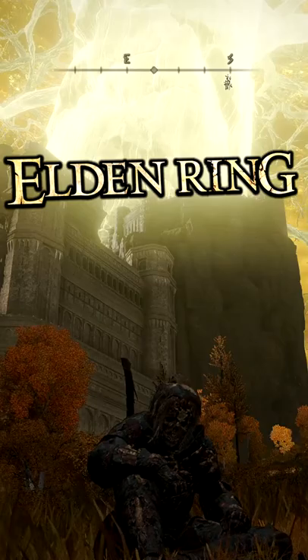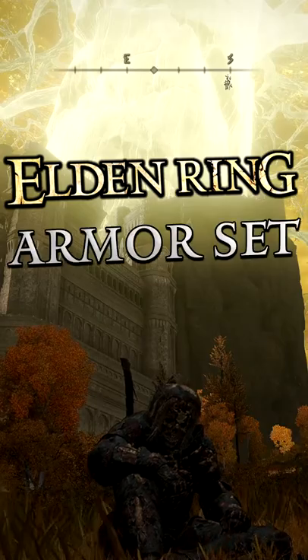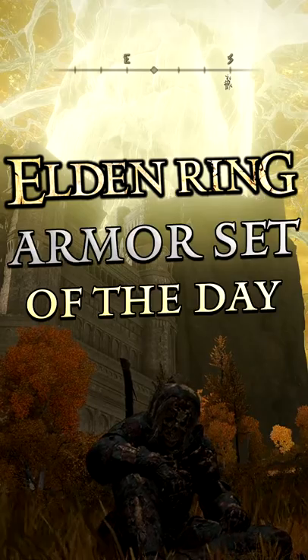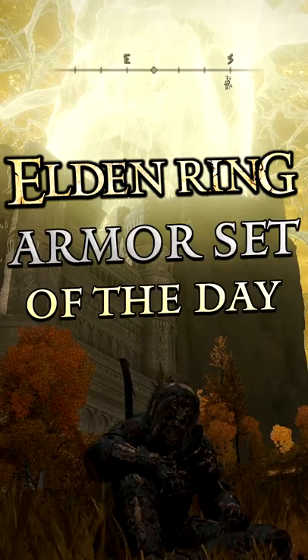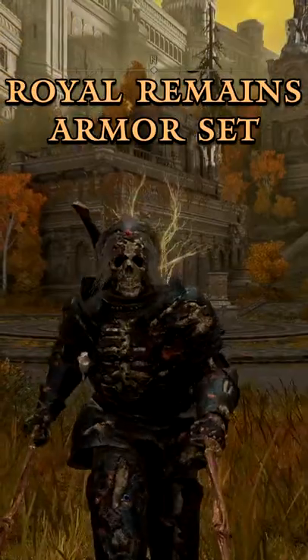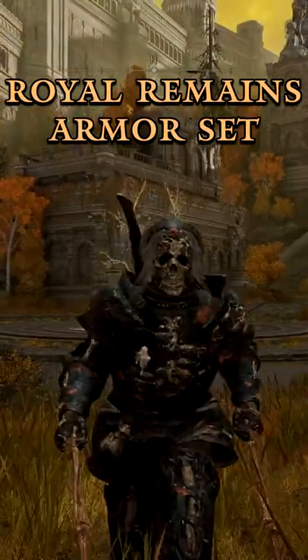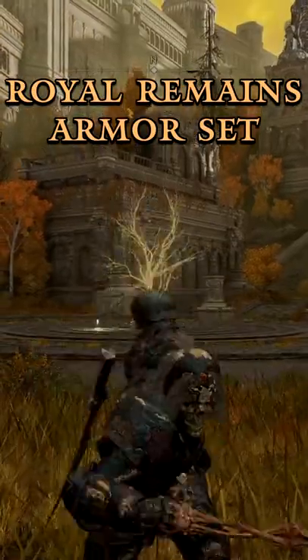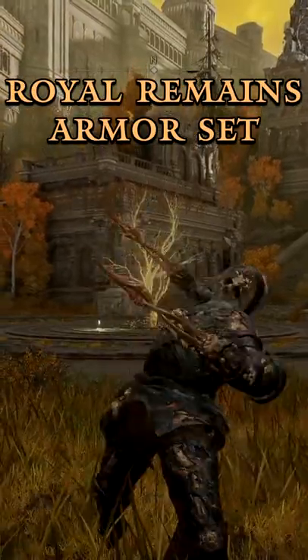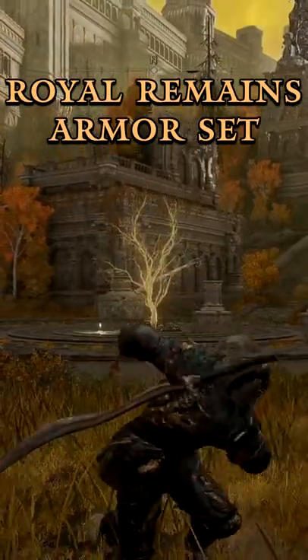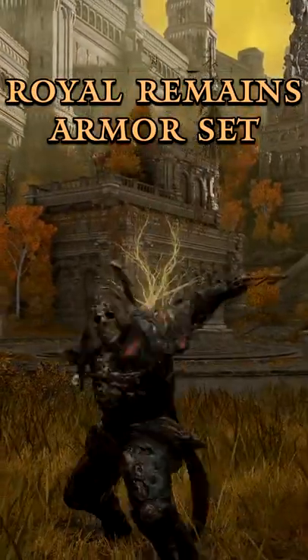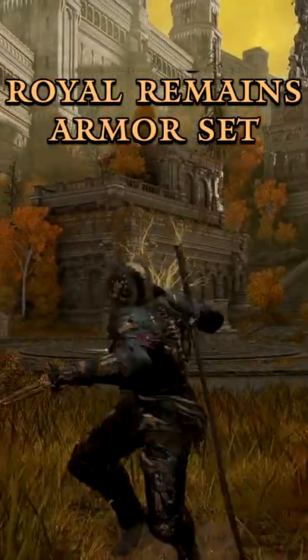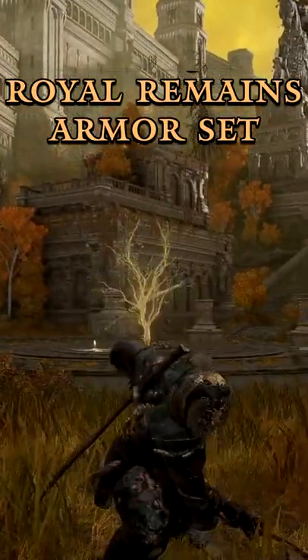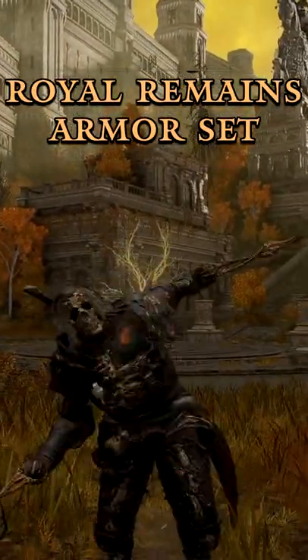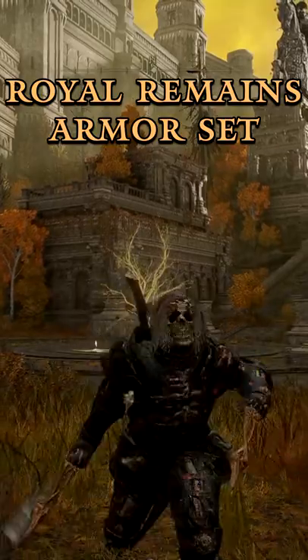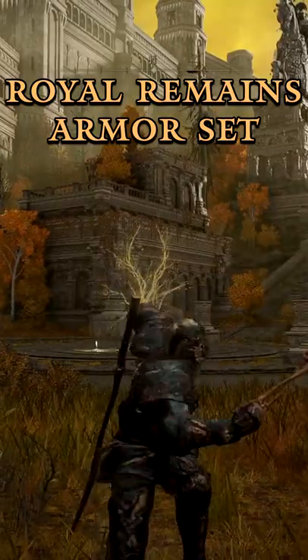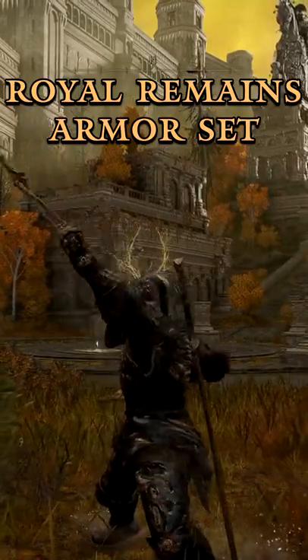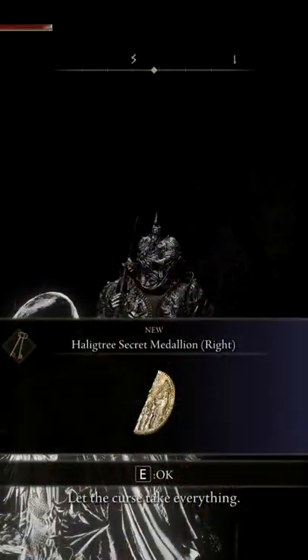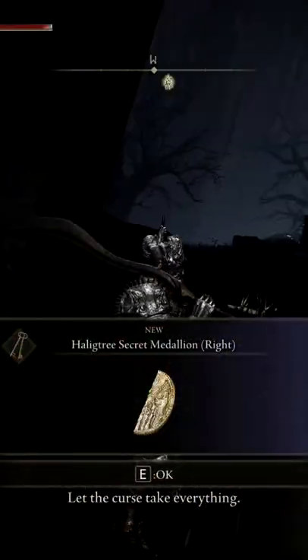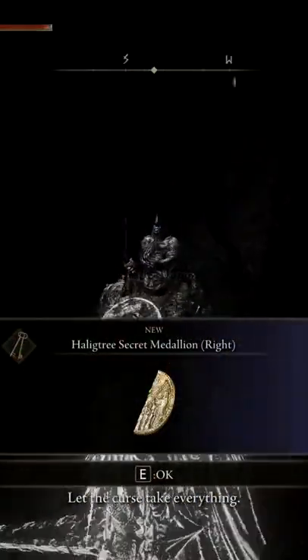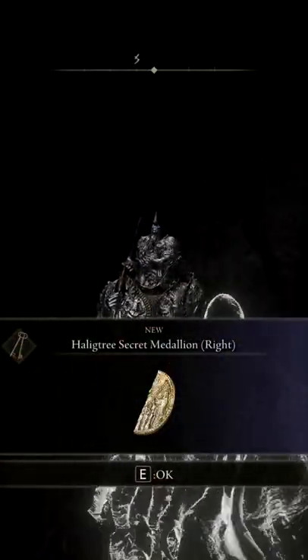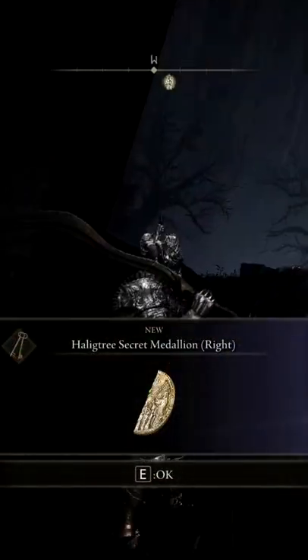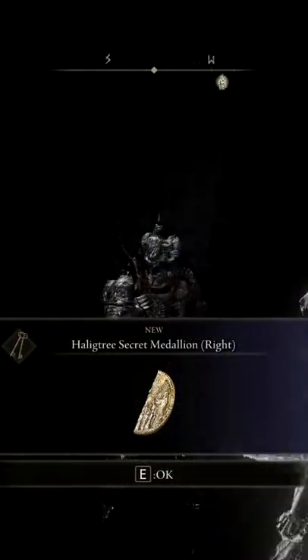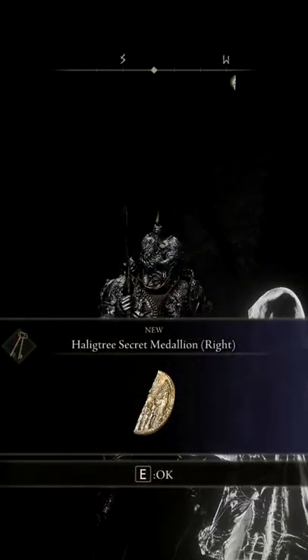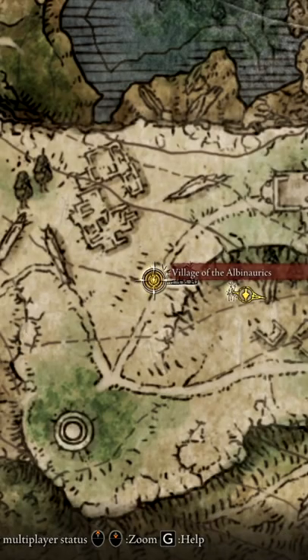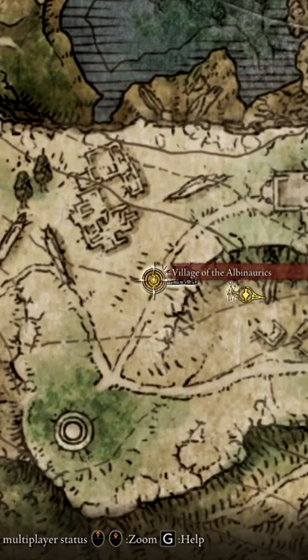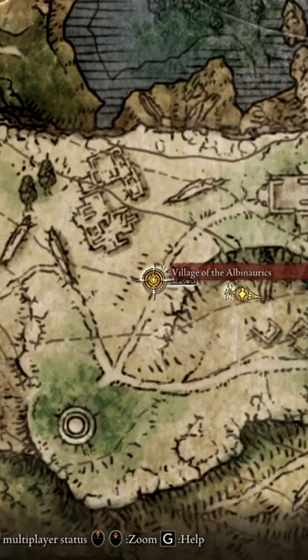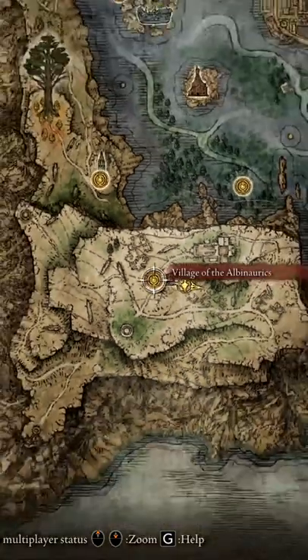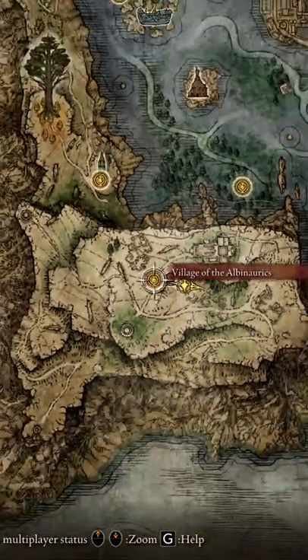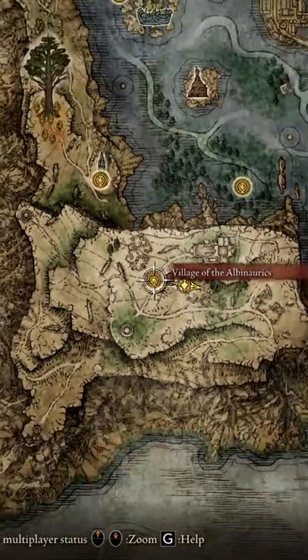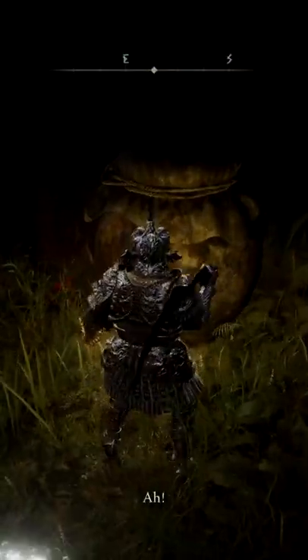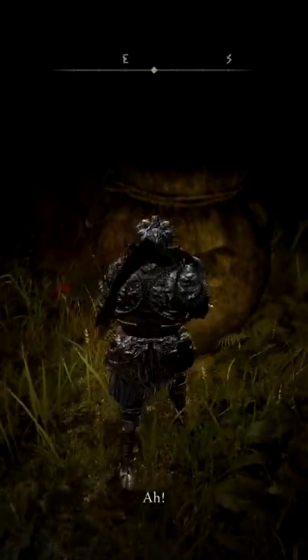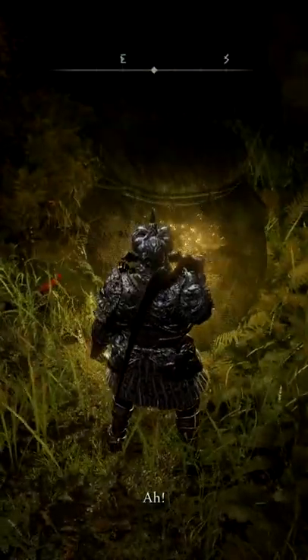Elden Ring Armor Set of the Day: the Royal Remains set allows you to be a spooky scary skeleton. This armor set can be achieved most easily by obtaining the right half of the Haligtree Secret Medallion, located in the Village of the Albinaurics by hitting the sad boy in the big vase.